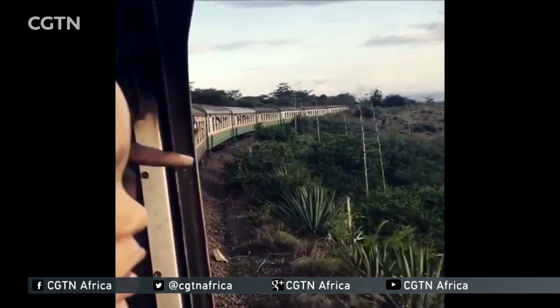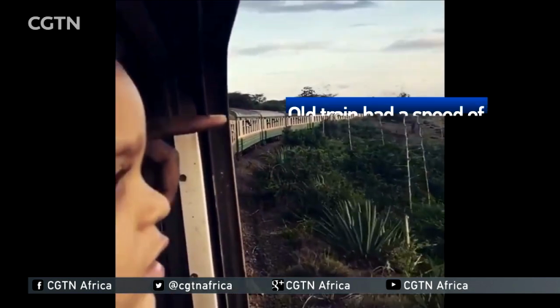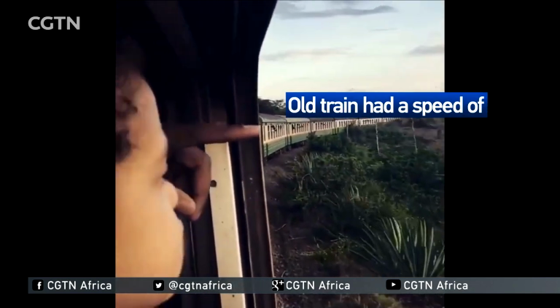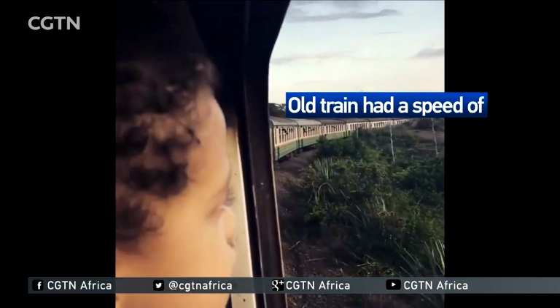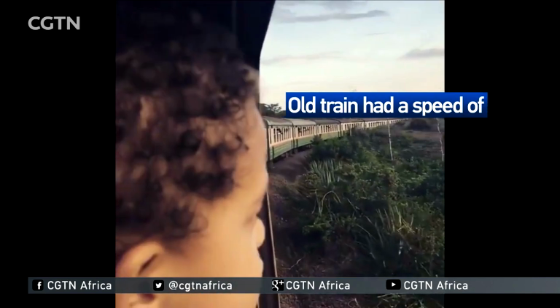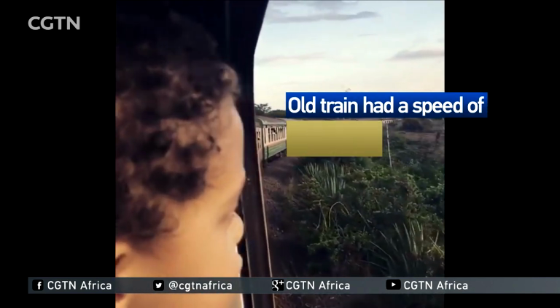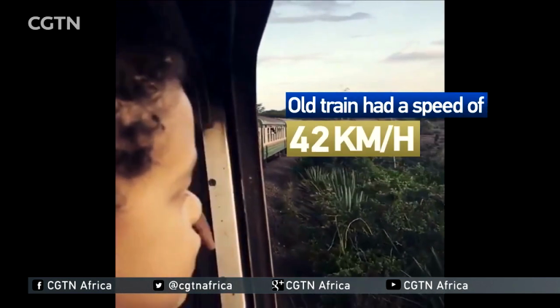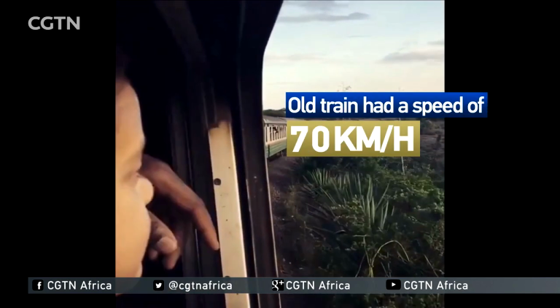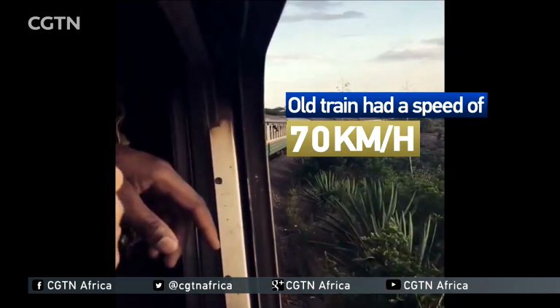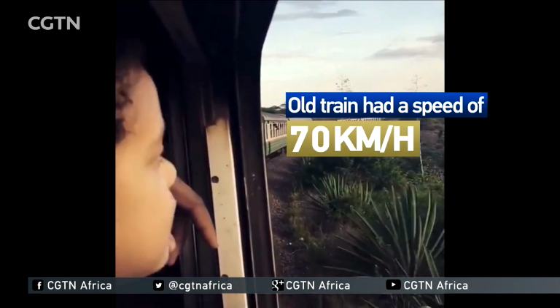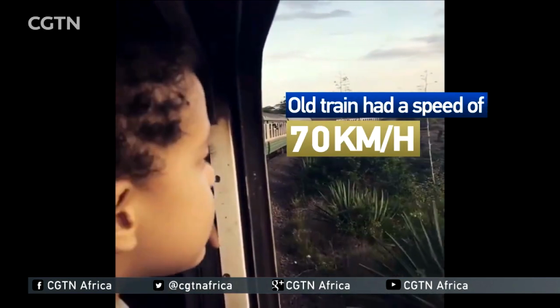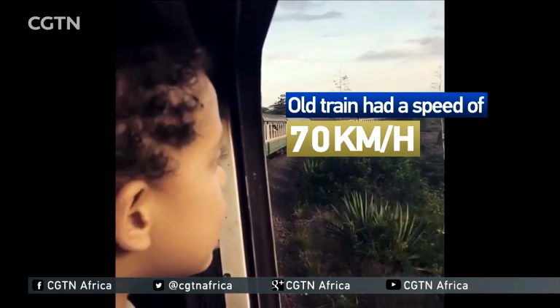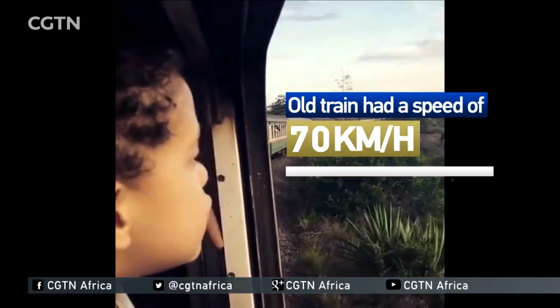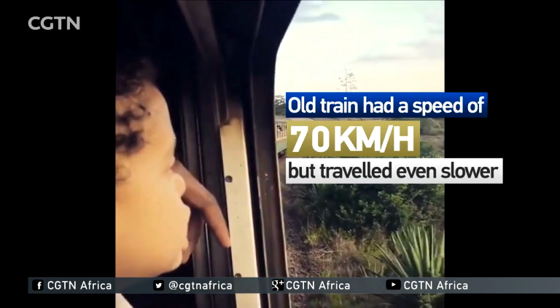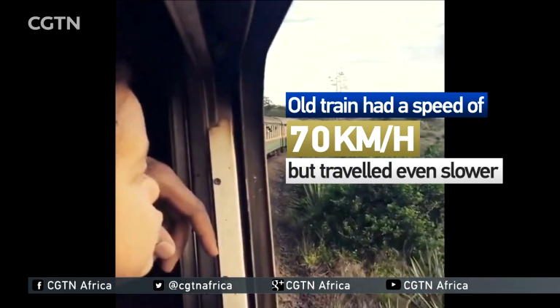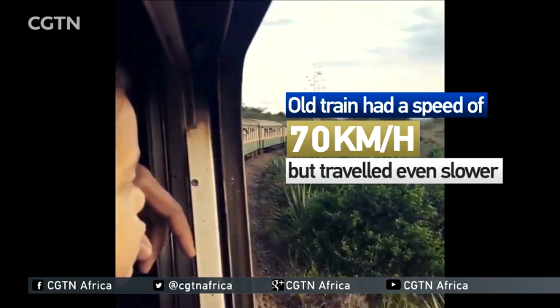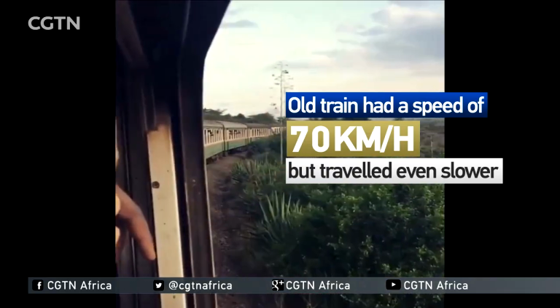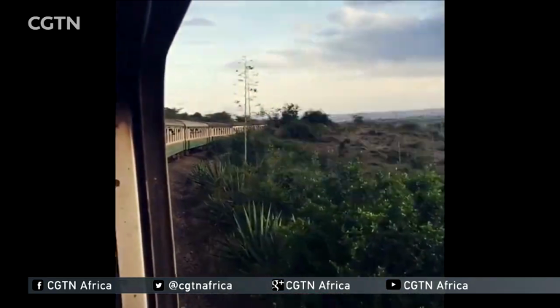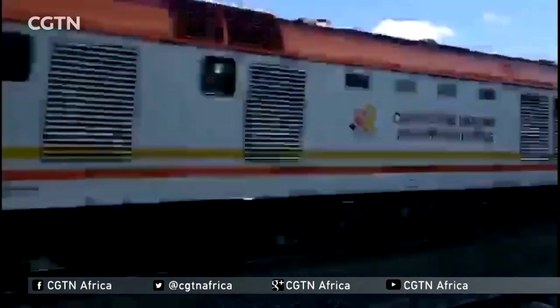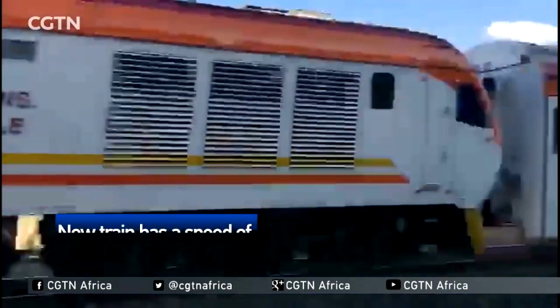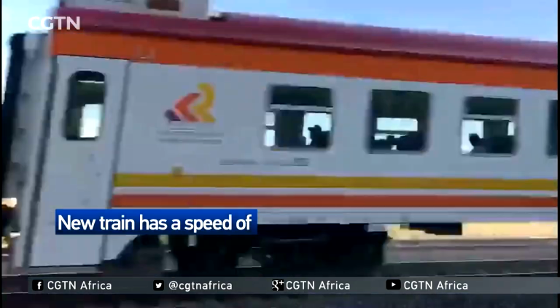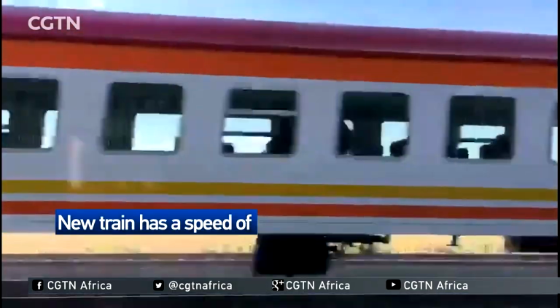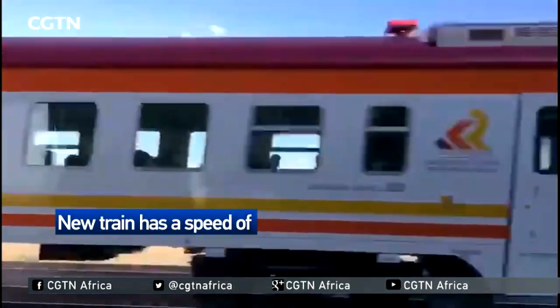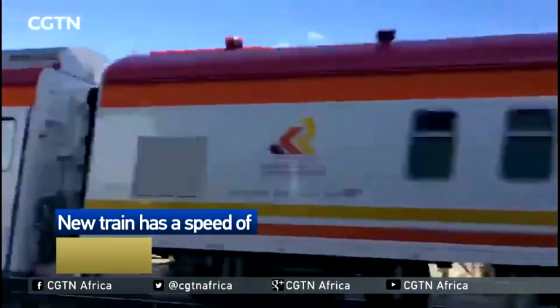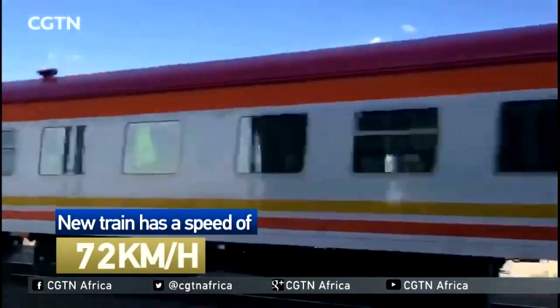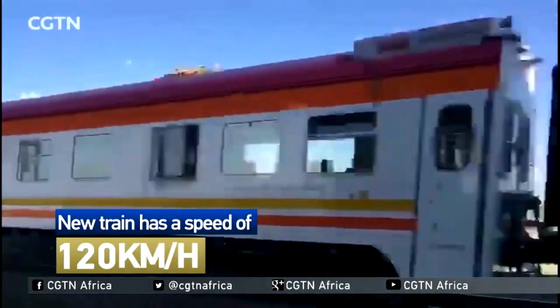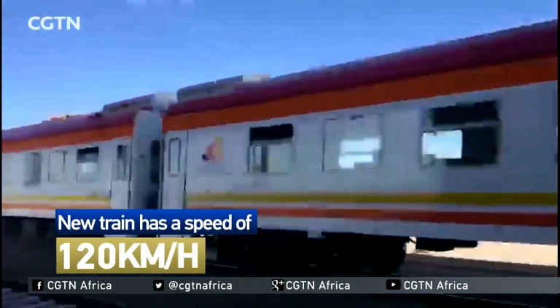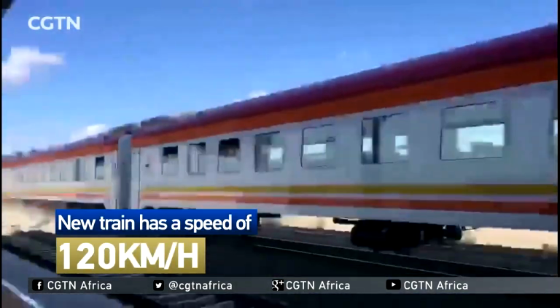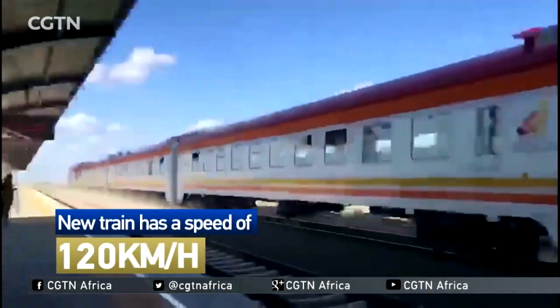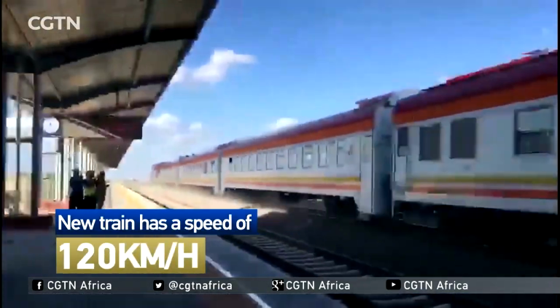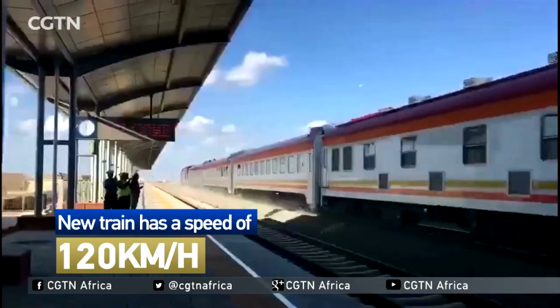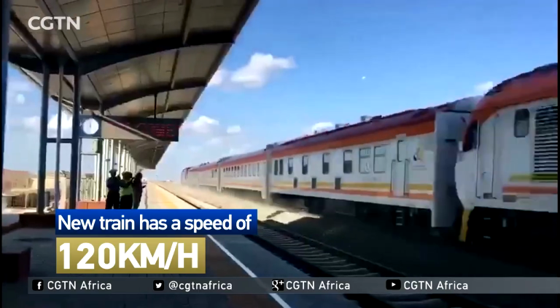Although the old trains could drive at a maximum speed of 70 kilometers per hour, it went slower than that. However, the new train is blazing at a speed of 120 kilometers per hour.